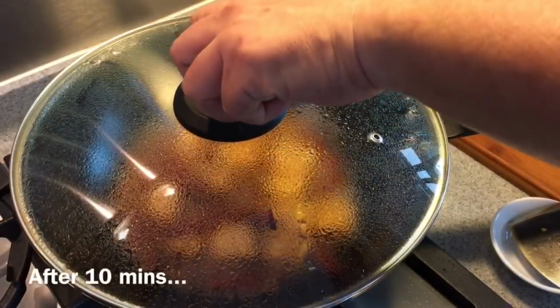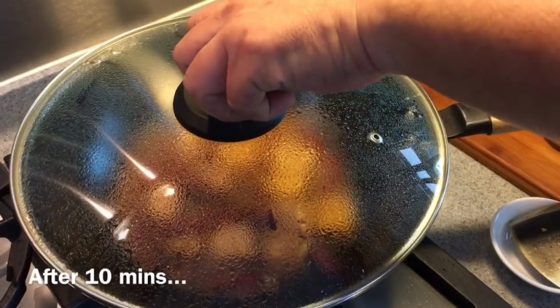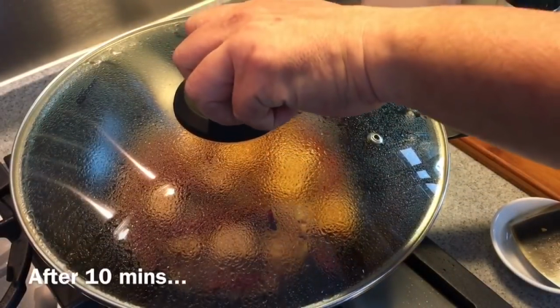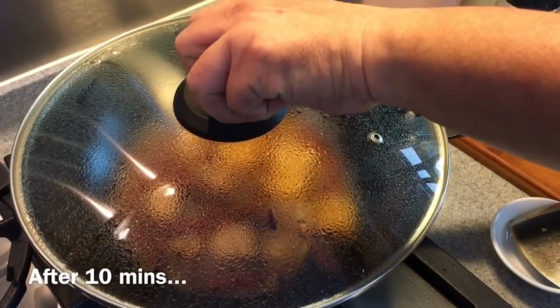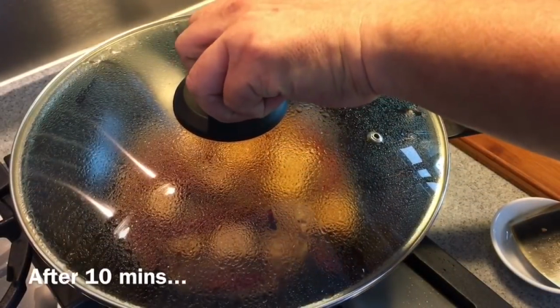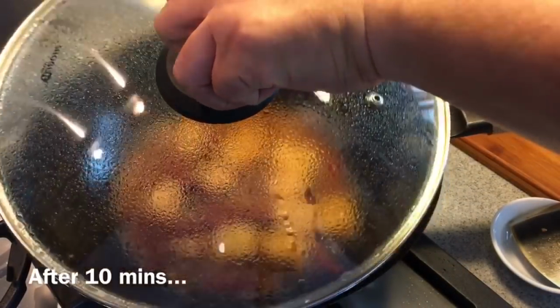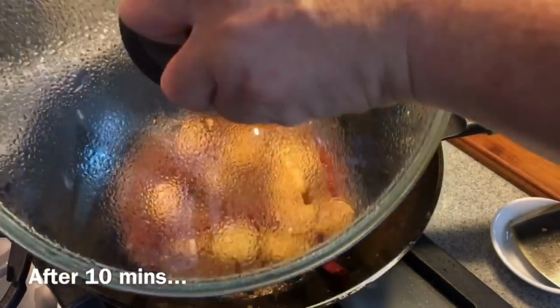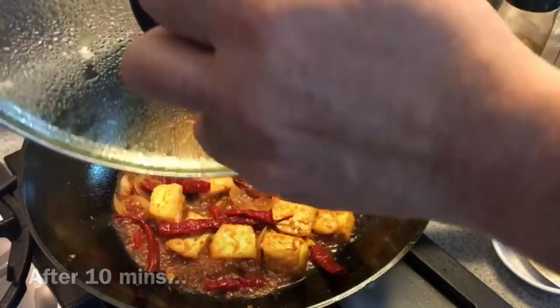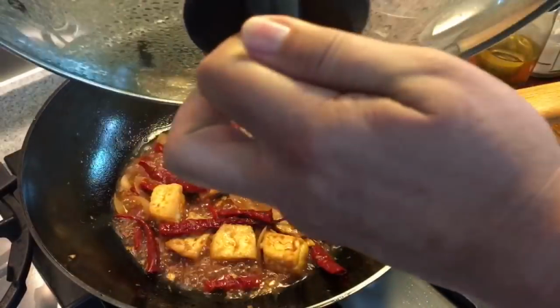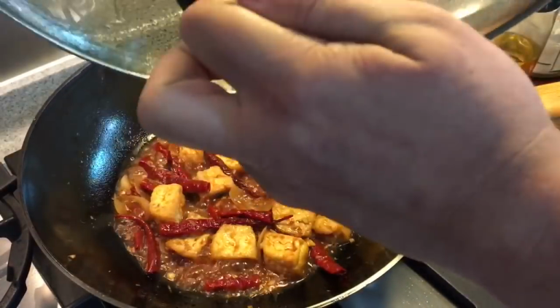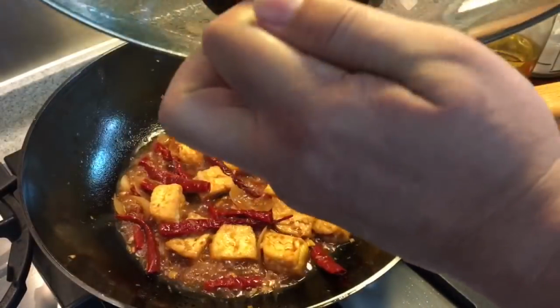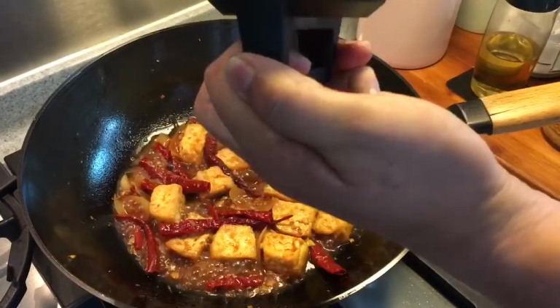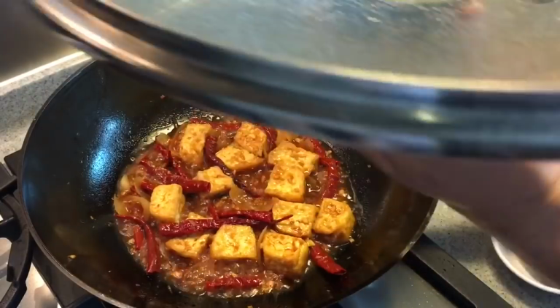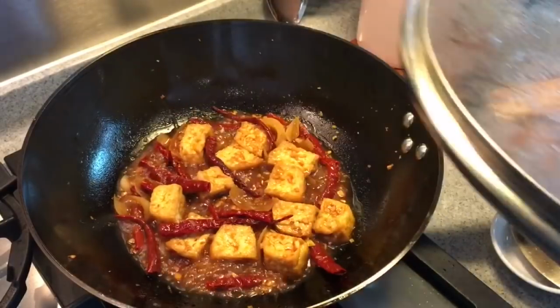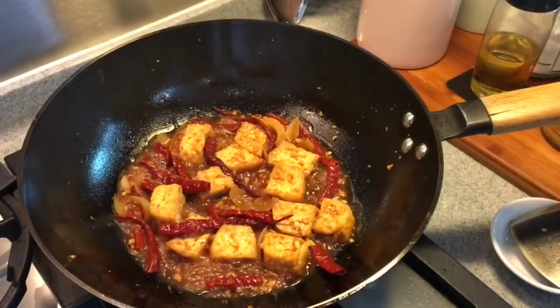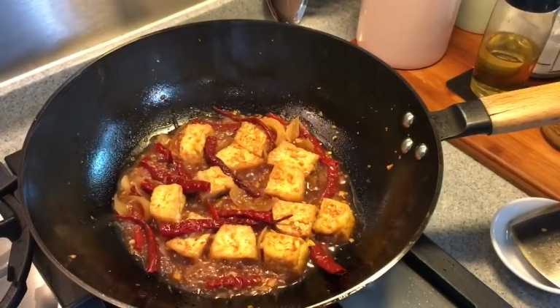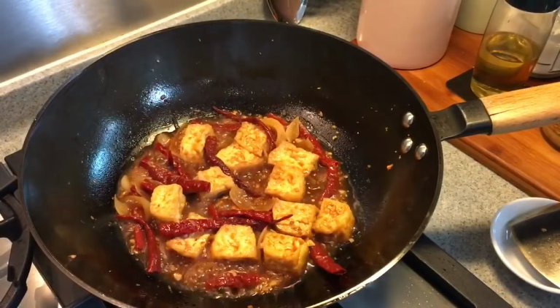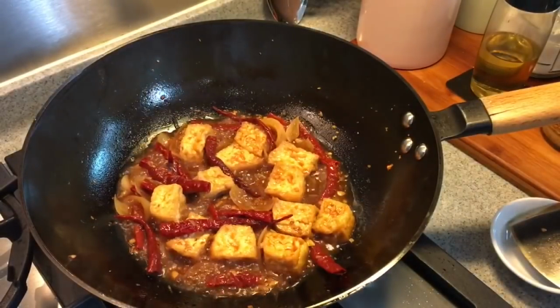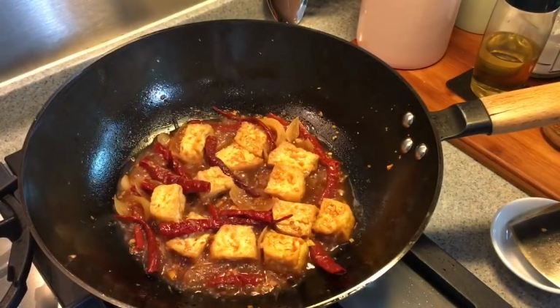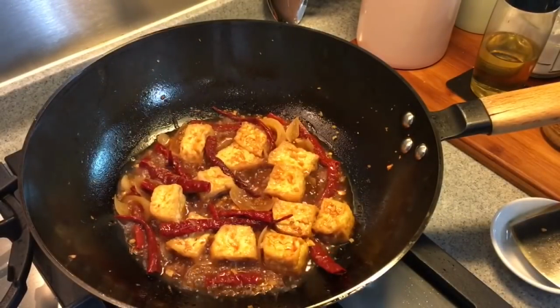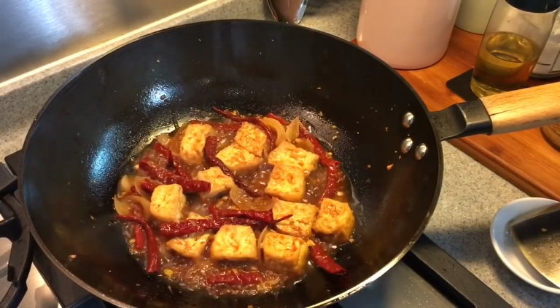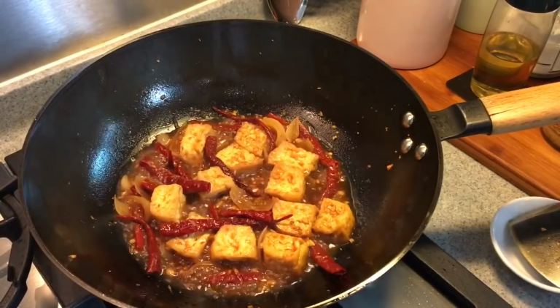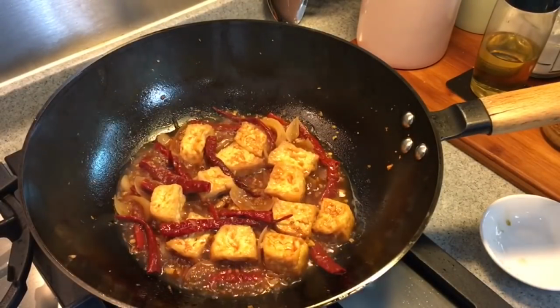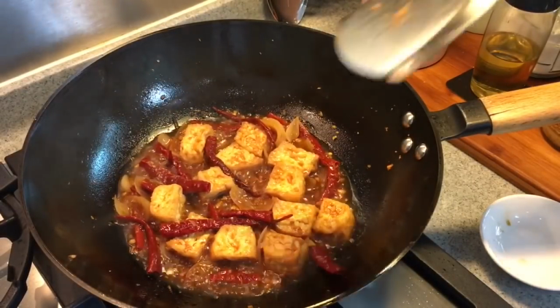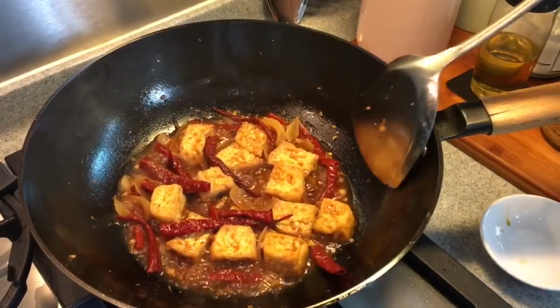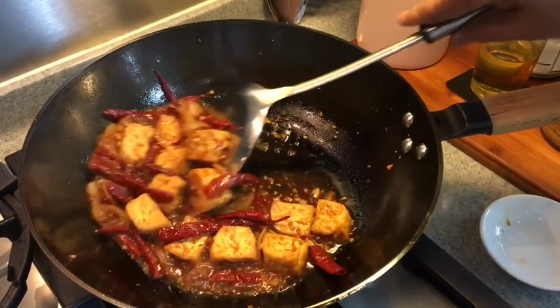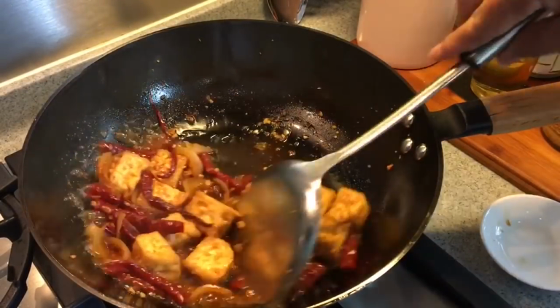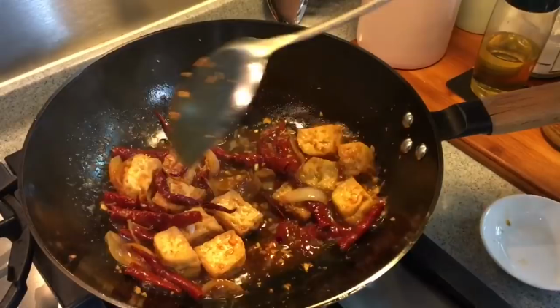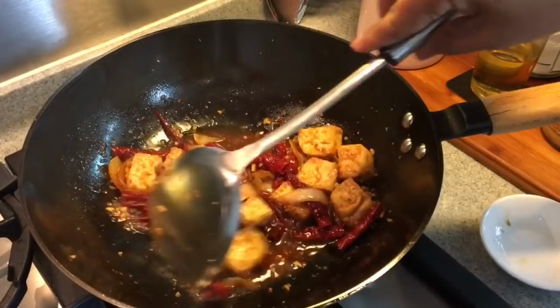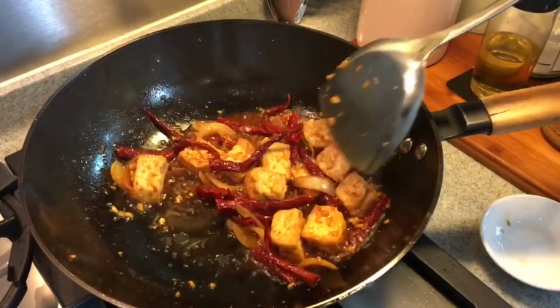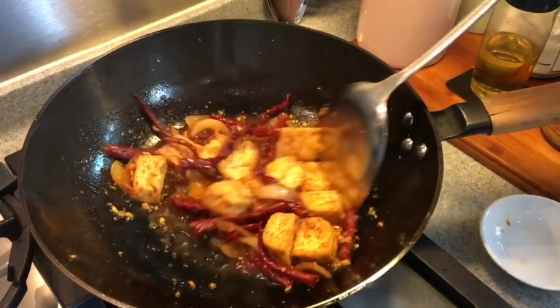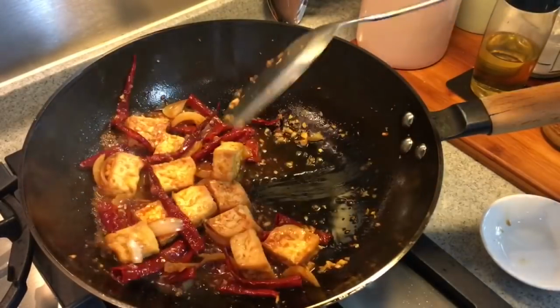So instead of 15 minutes, I'm just braising it for 10 minutes because my flame on my stove is actually pretty big and my sauce is drying up. So yeah, this will be just nice.